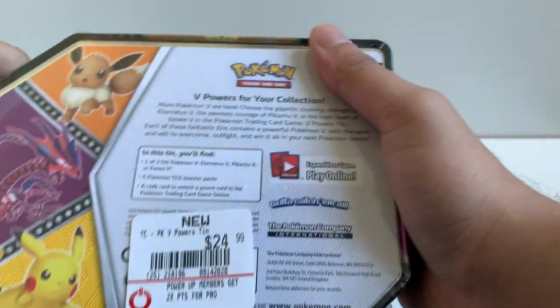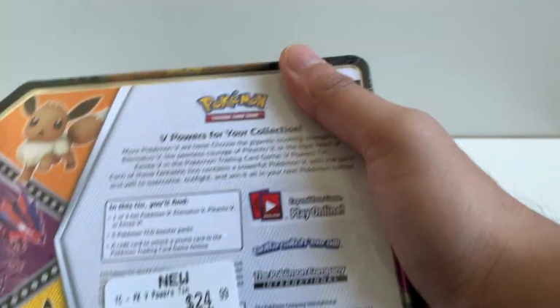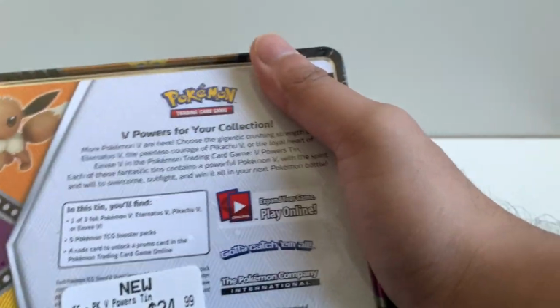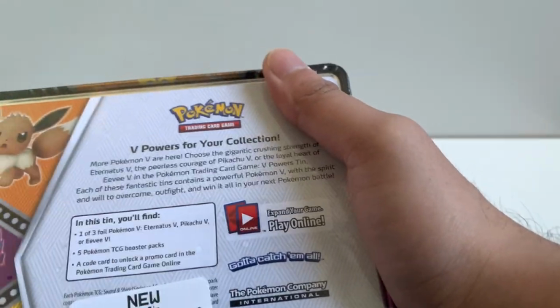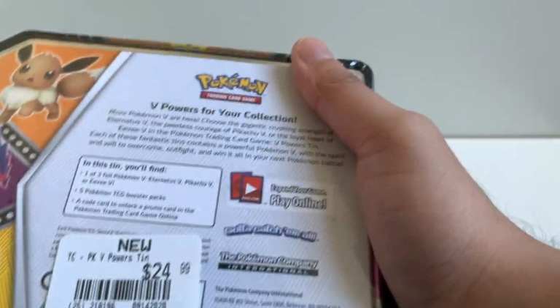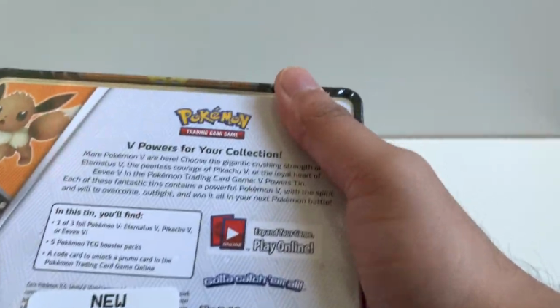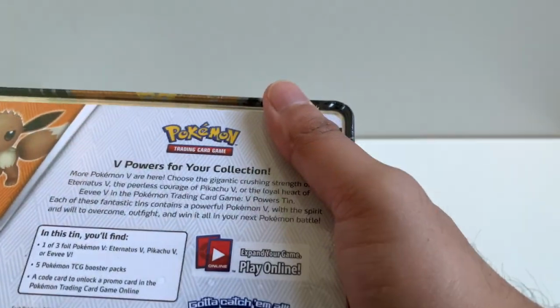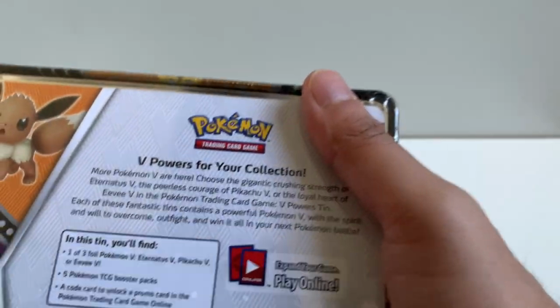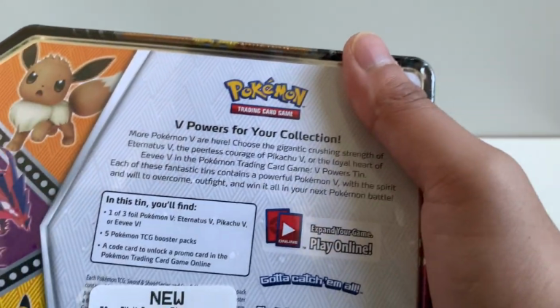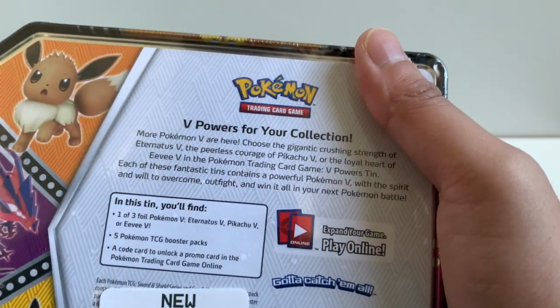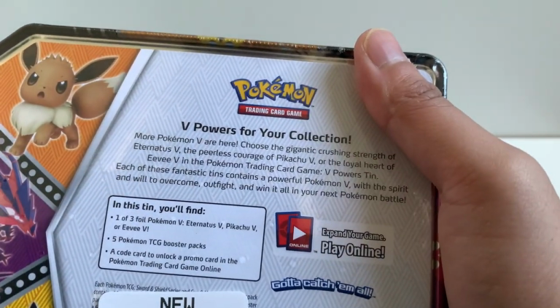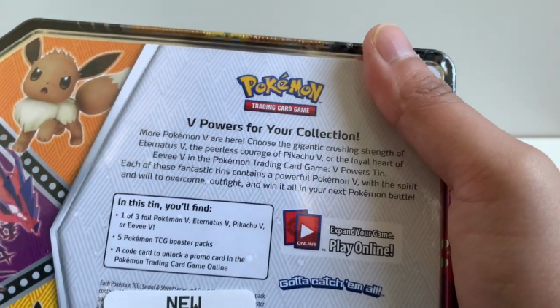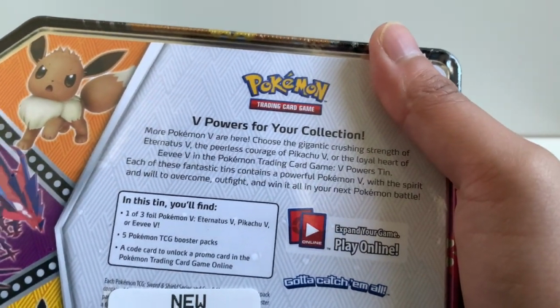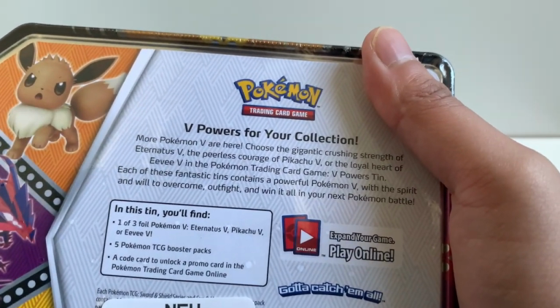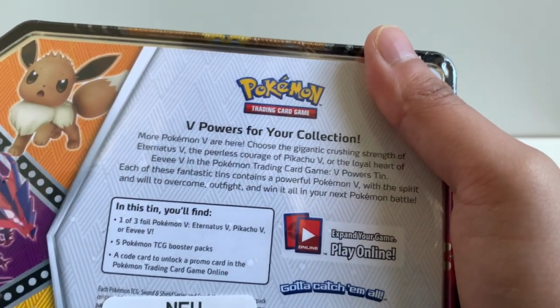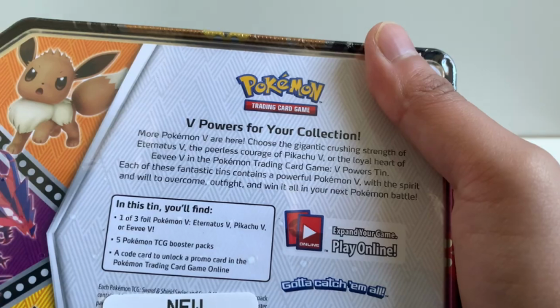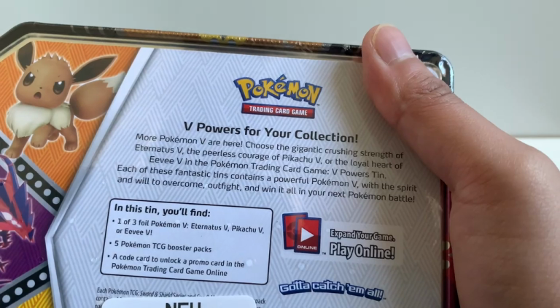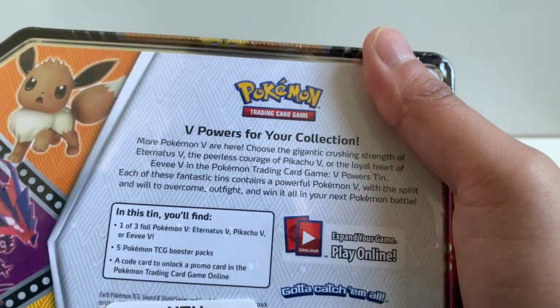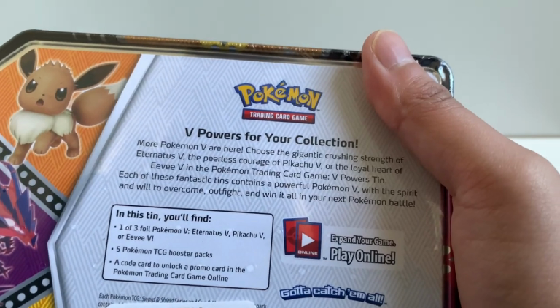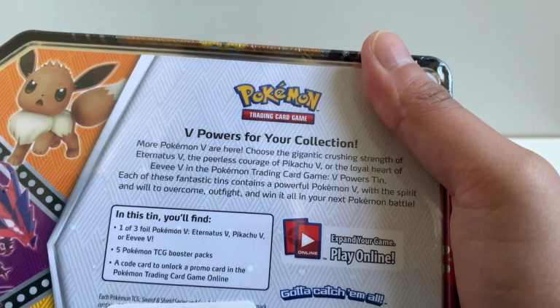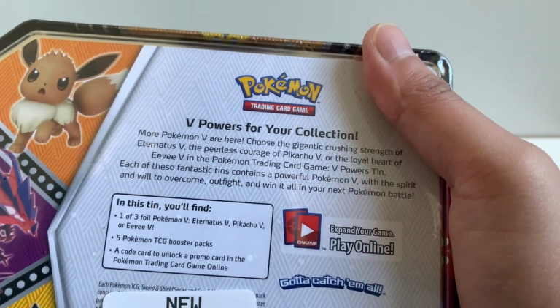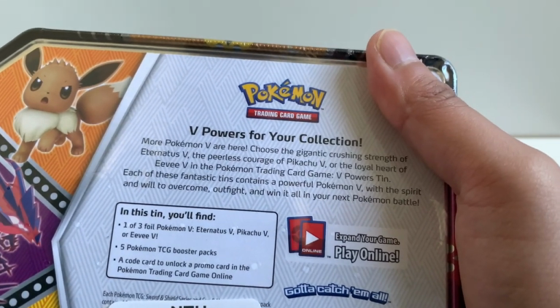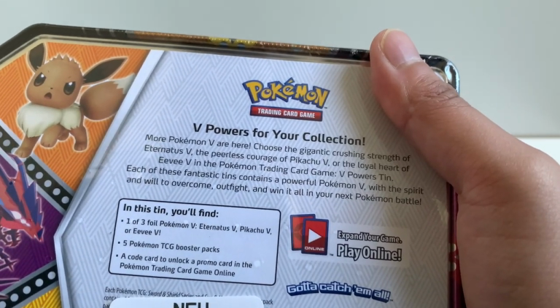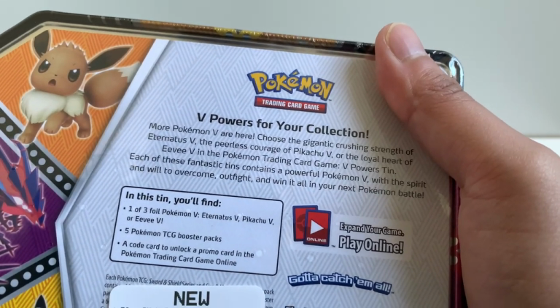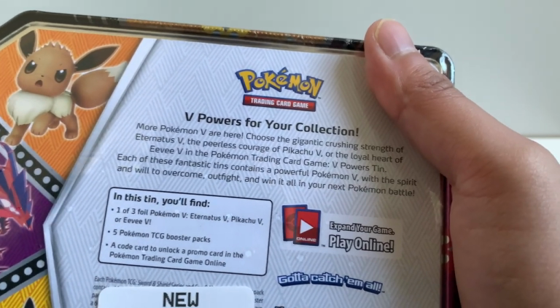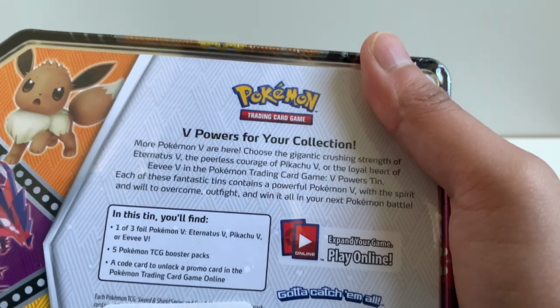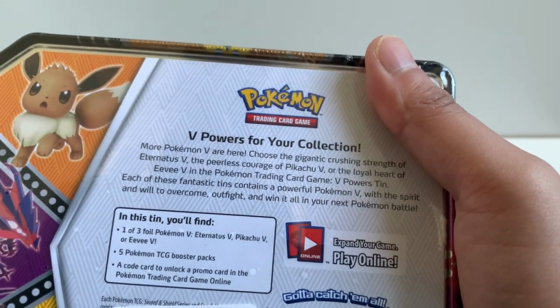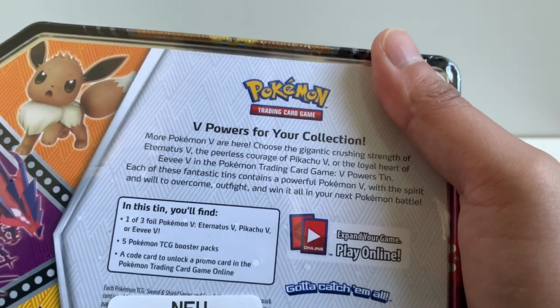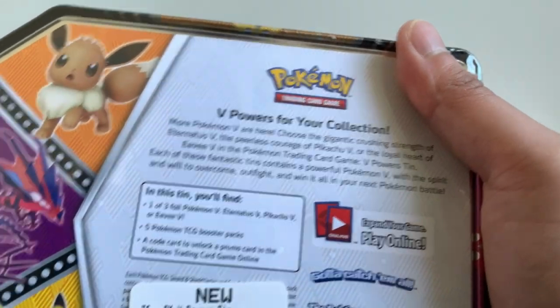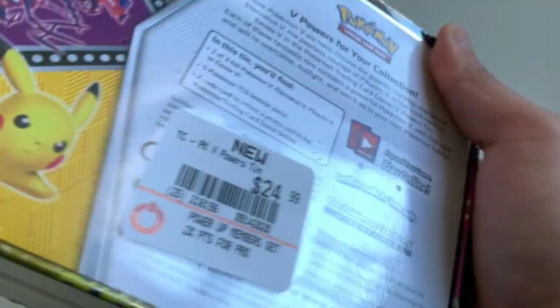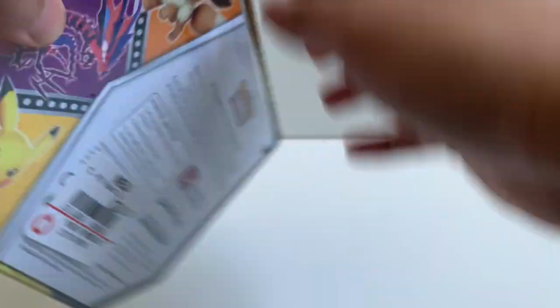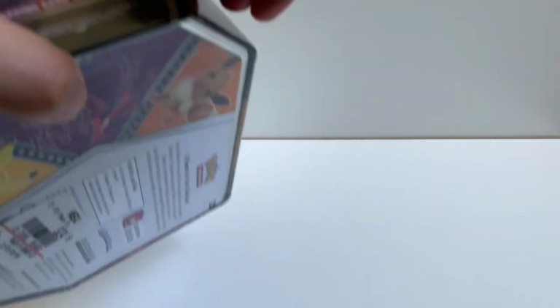So in this tin you'll find one of three foil cards. This time it's going to be a Pikachu V, five booster packs, and a code card for the TCG online game.